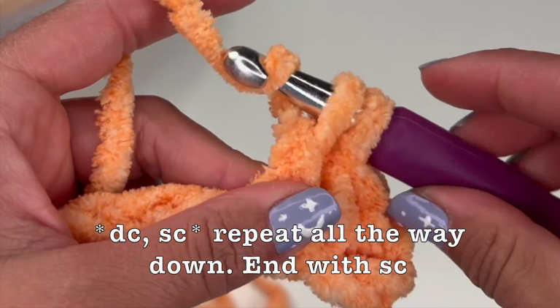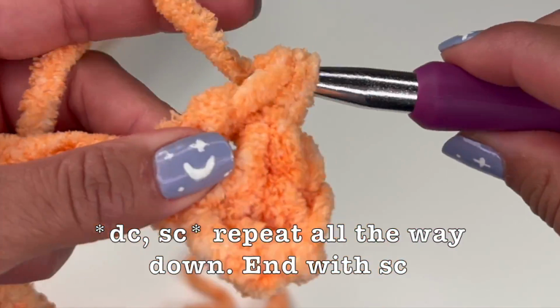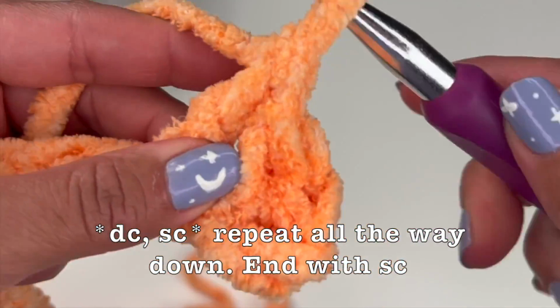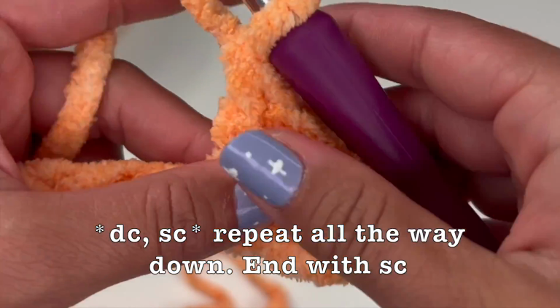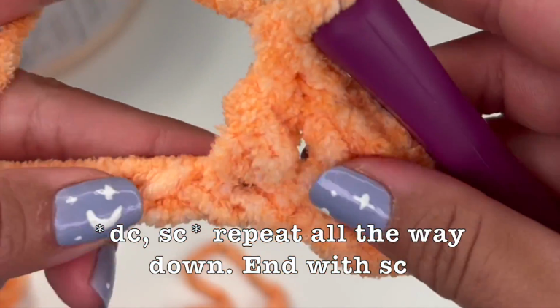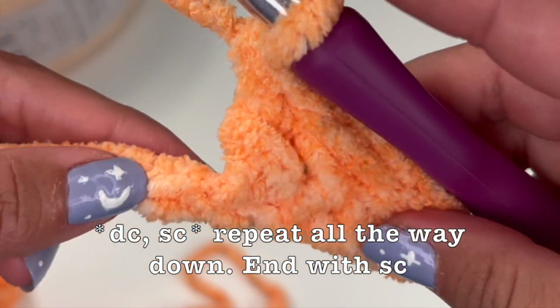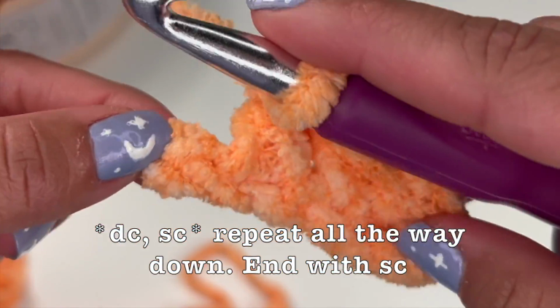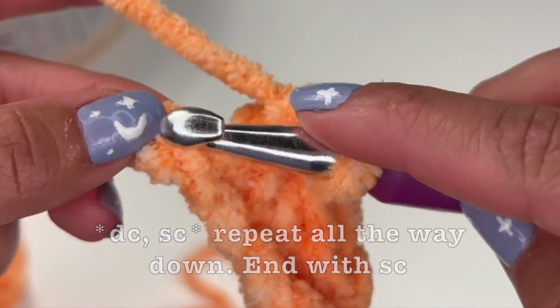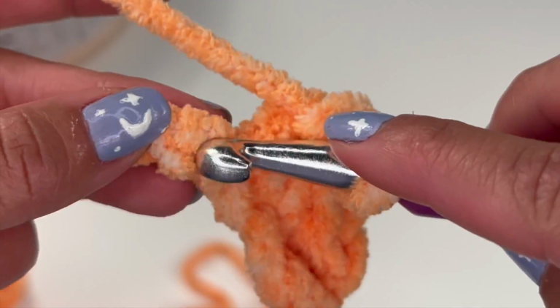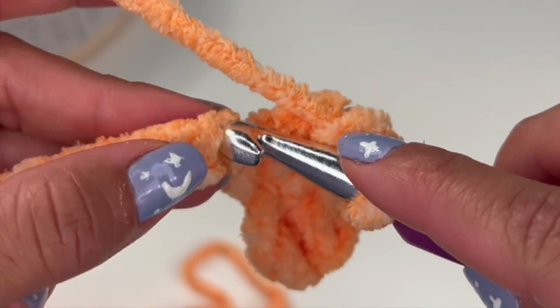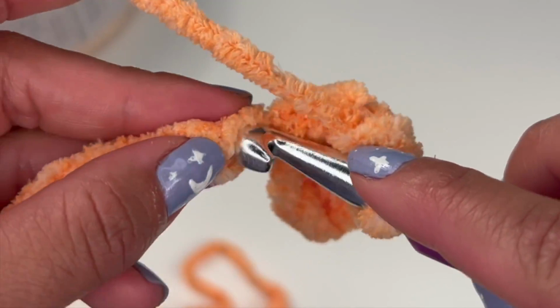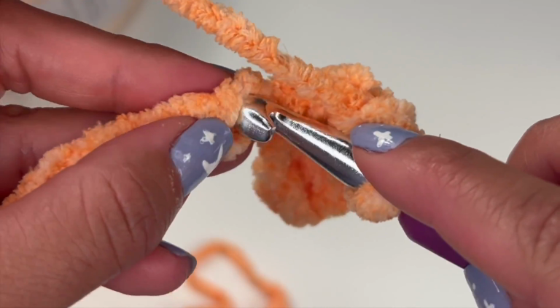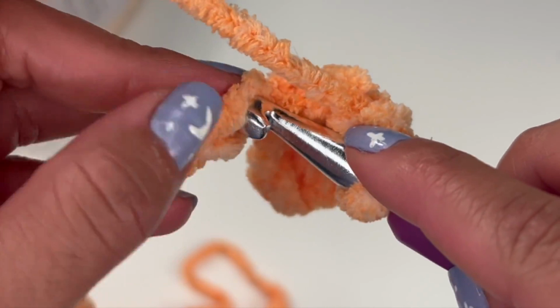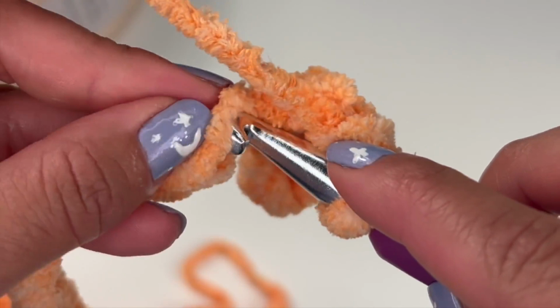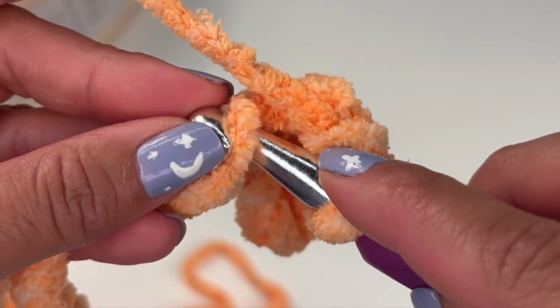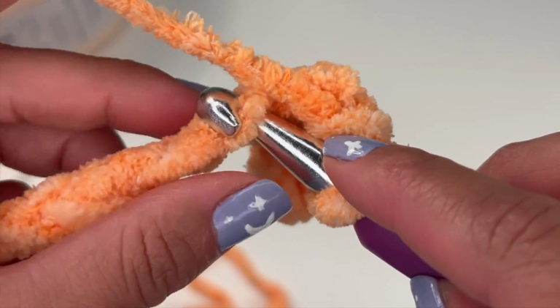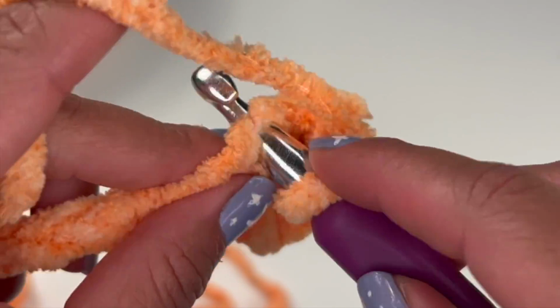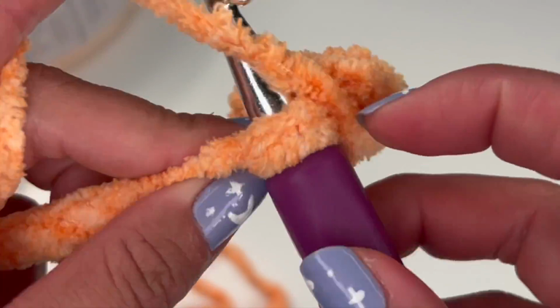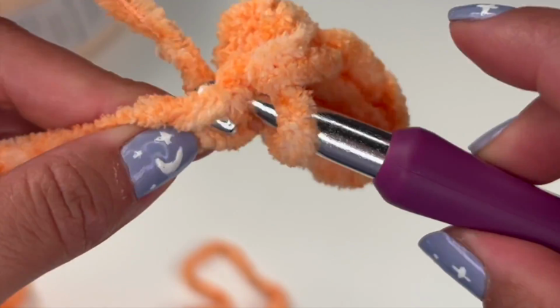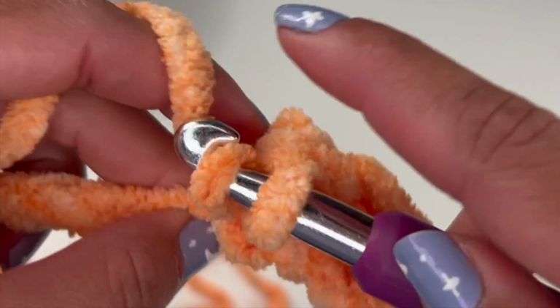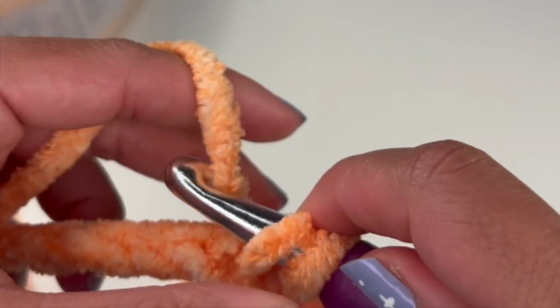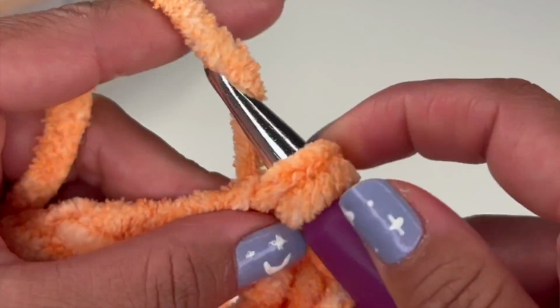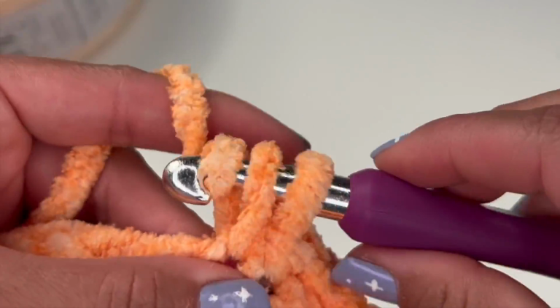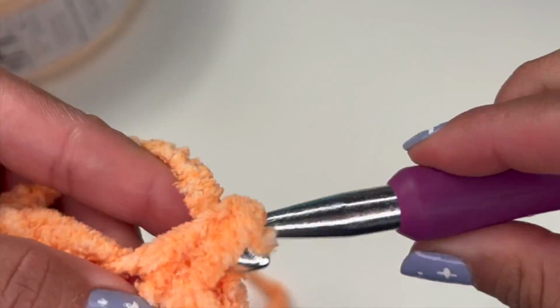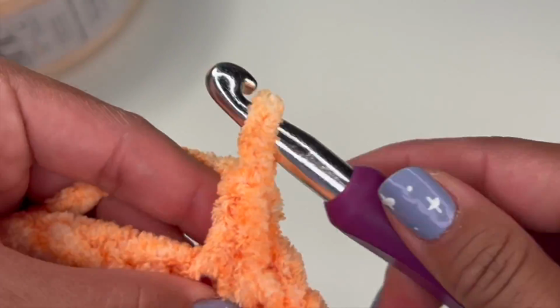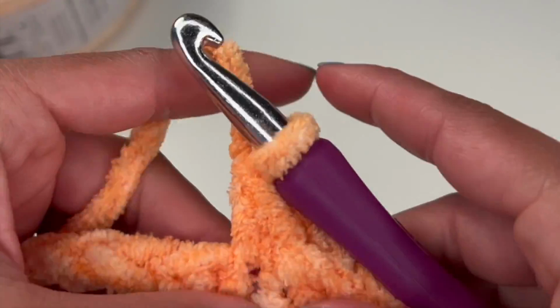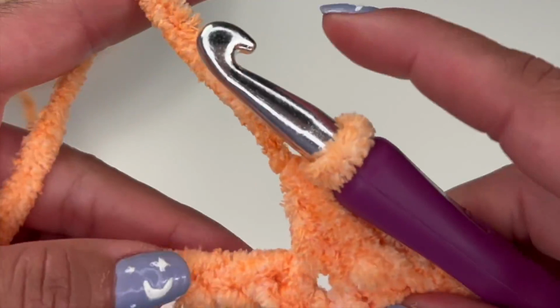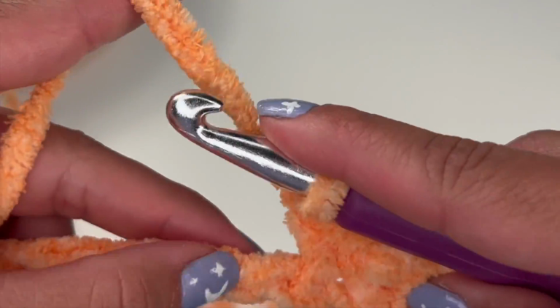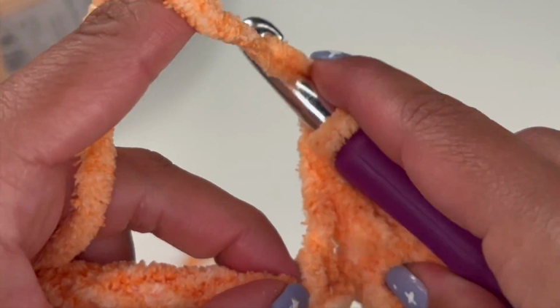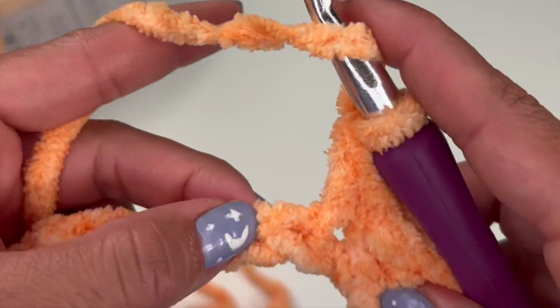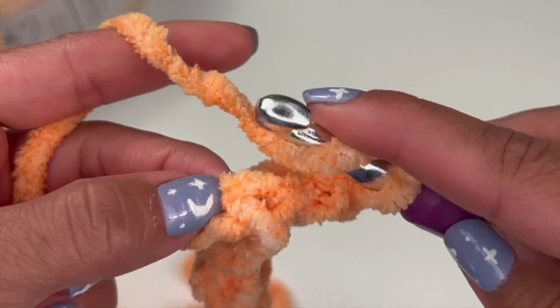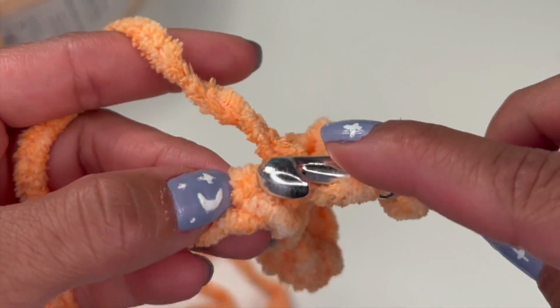So you're starting: double crochet, single crochet, double crochet, single crochet, all the way down.